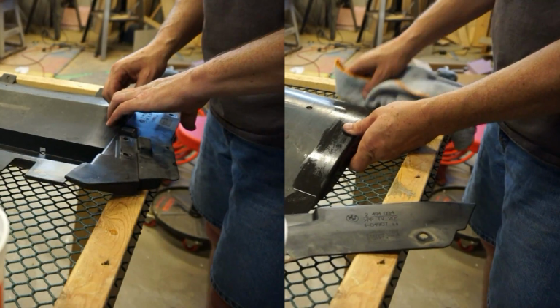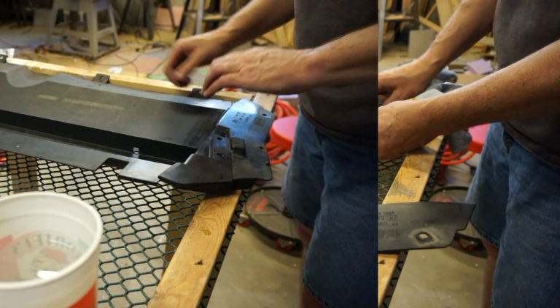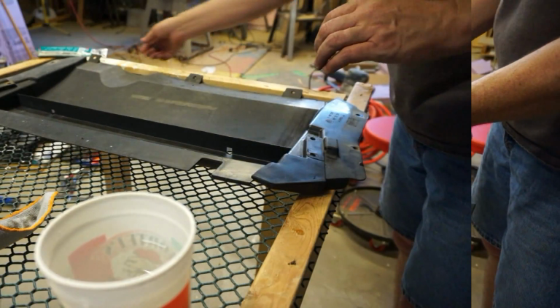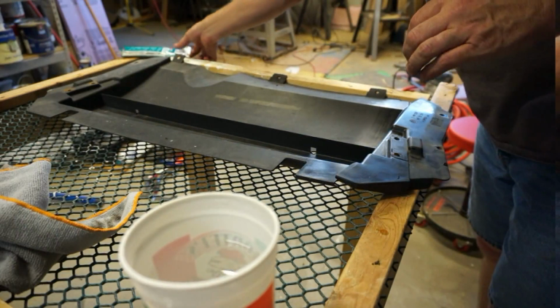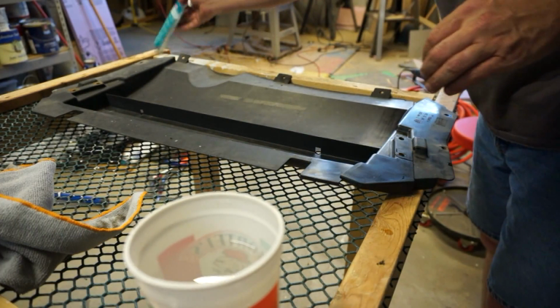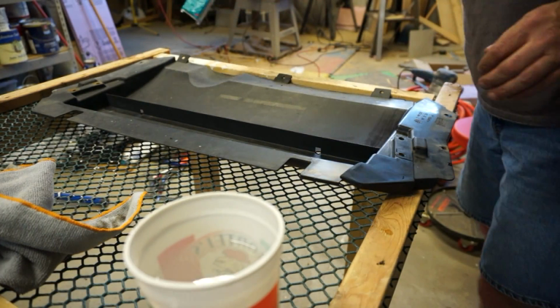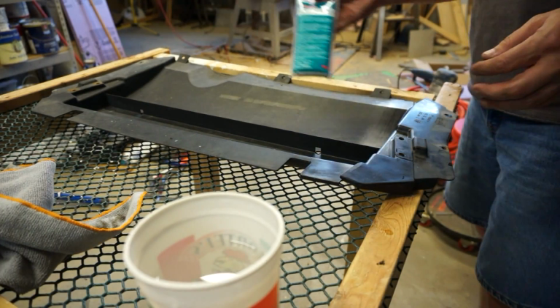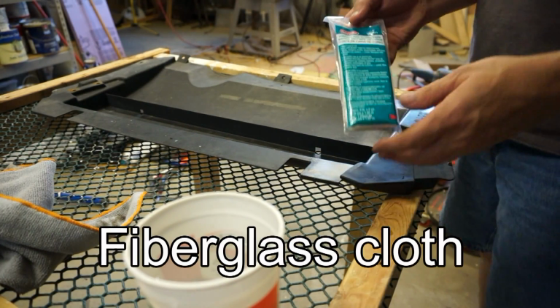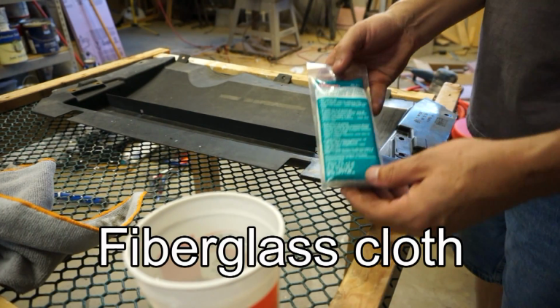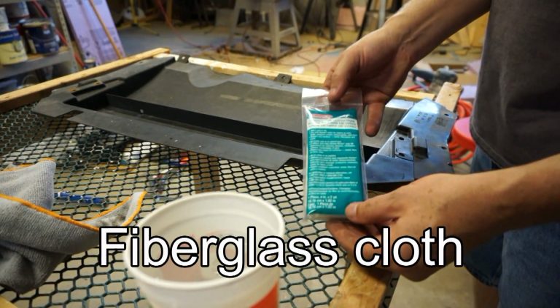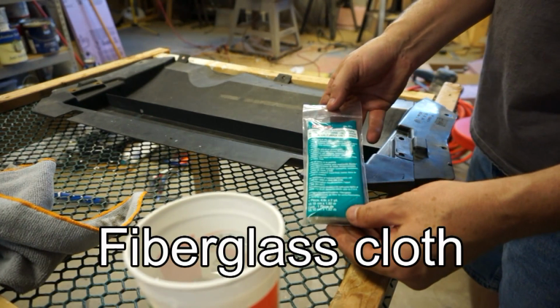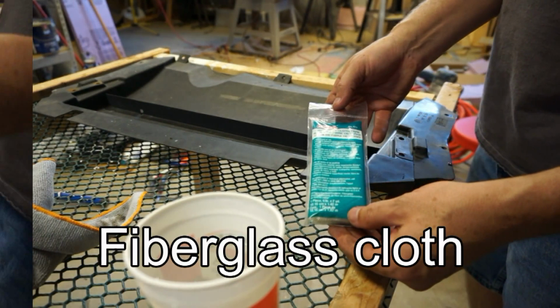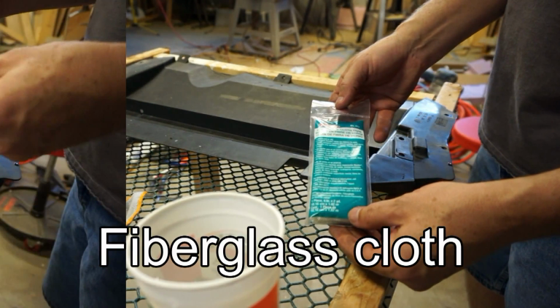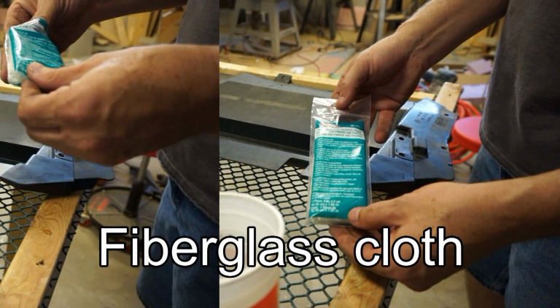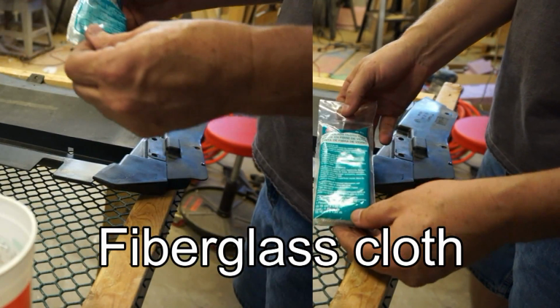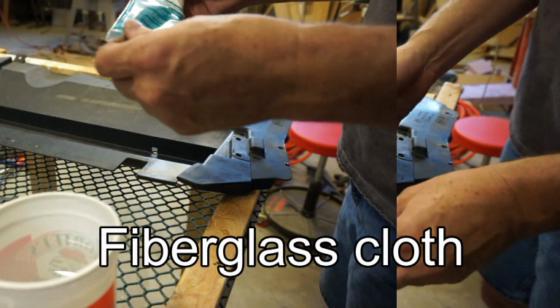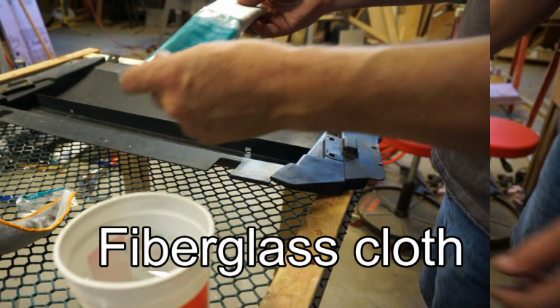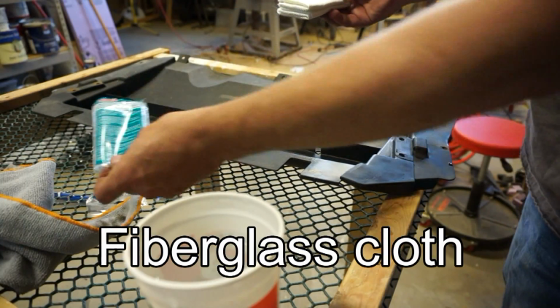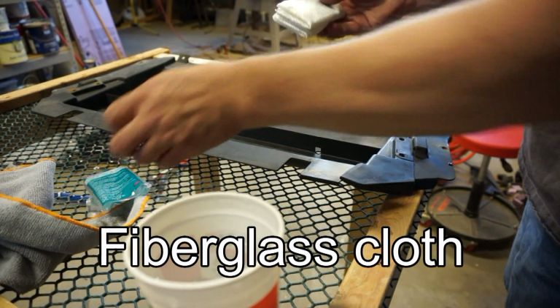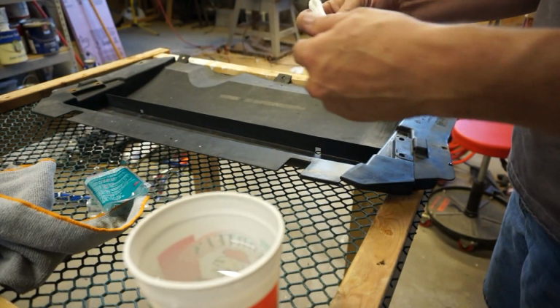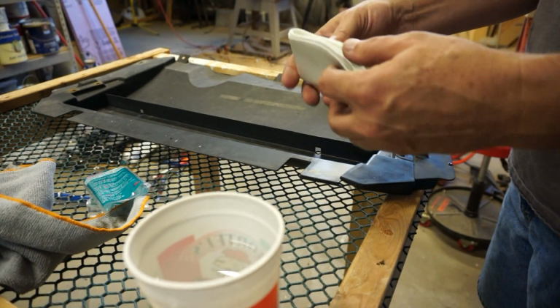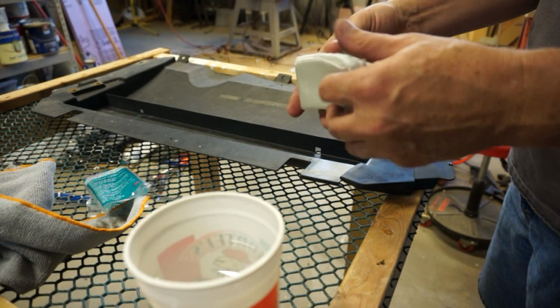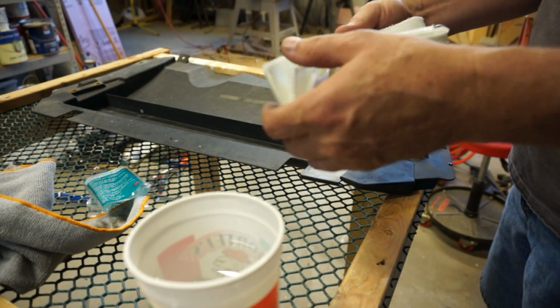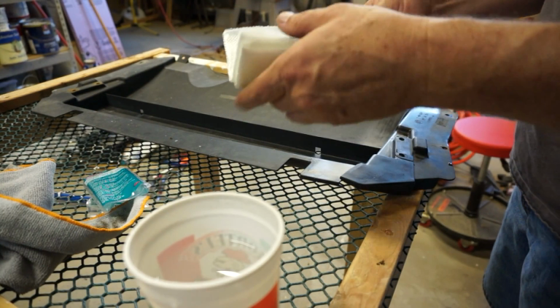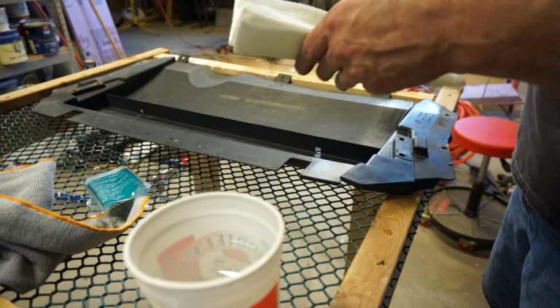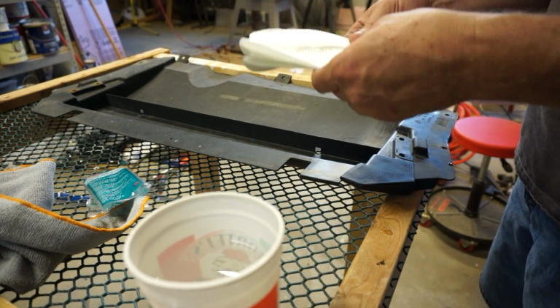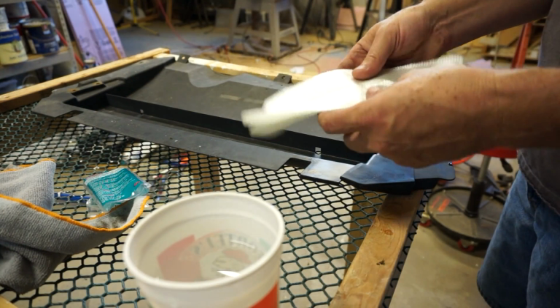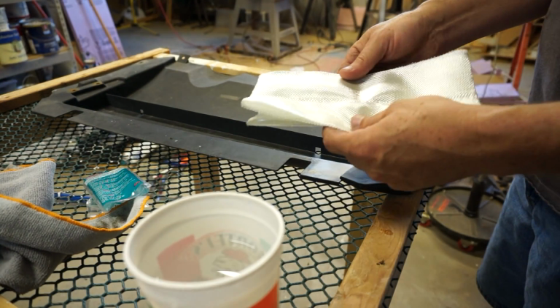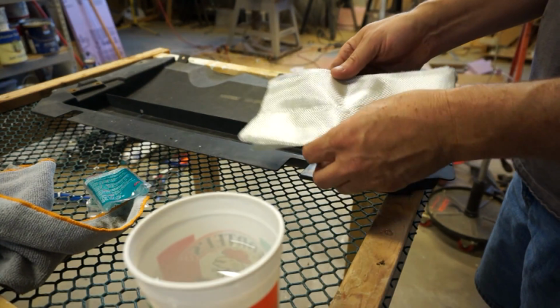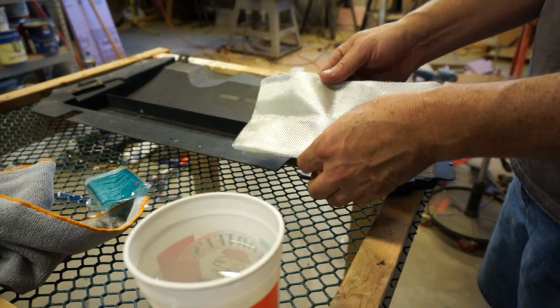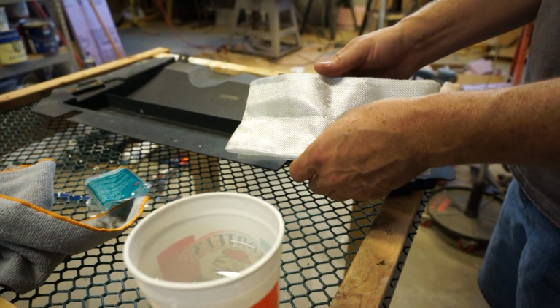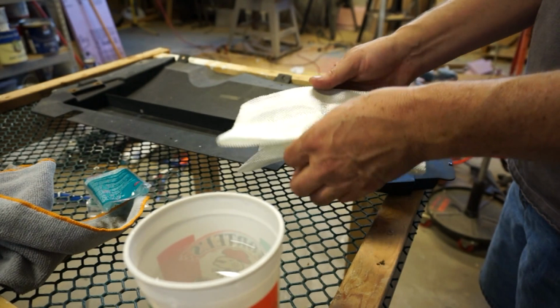I bought this fiberglass at the local automotive parts store. It came in long strips, which were plenty wide enough and weren't very expensive.